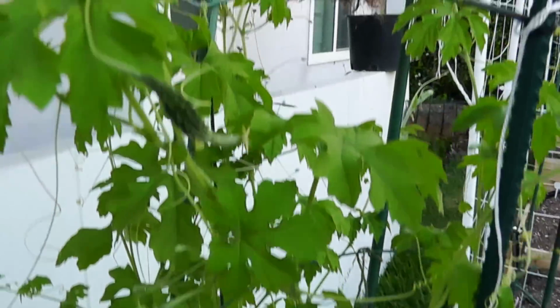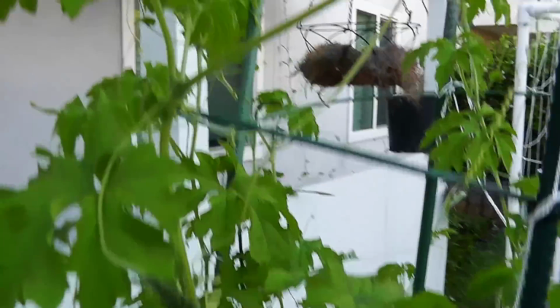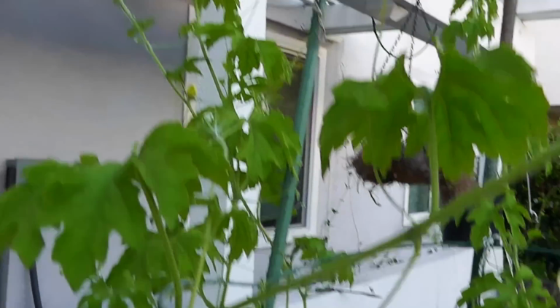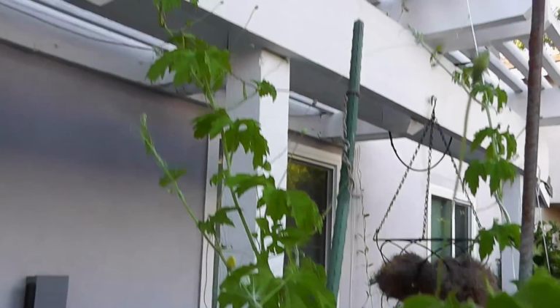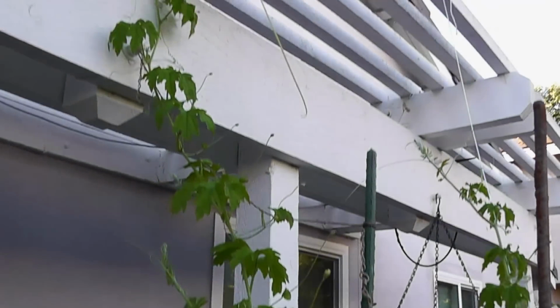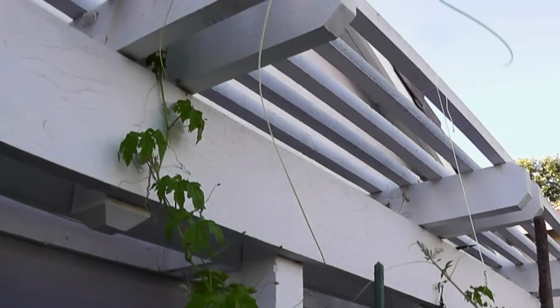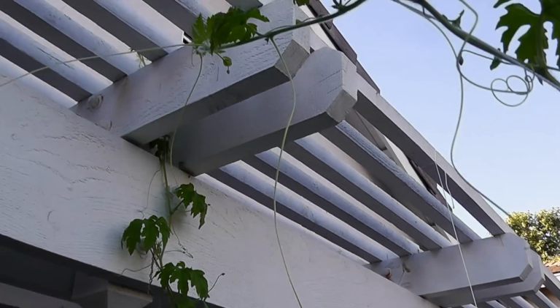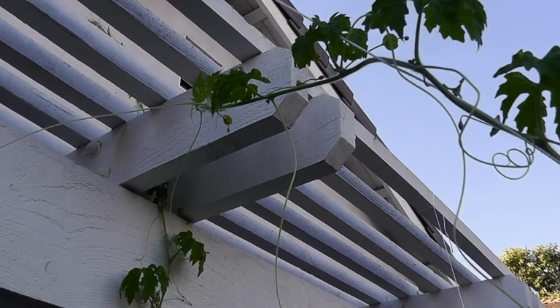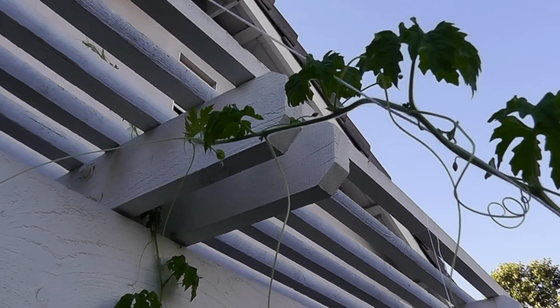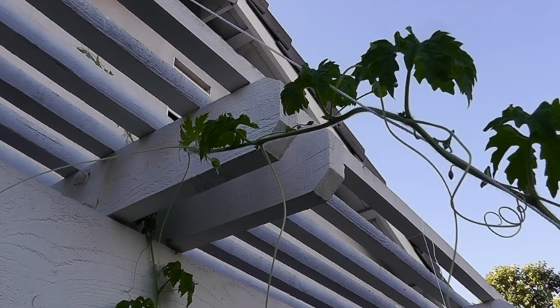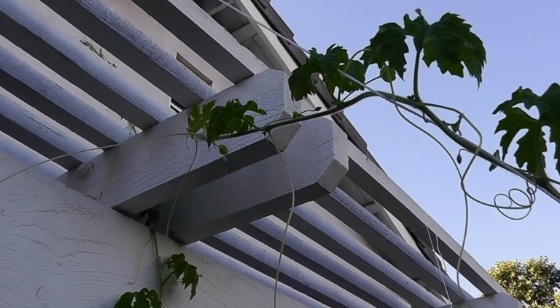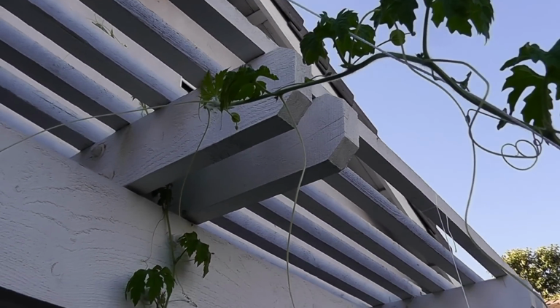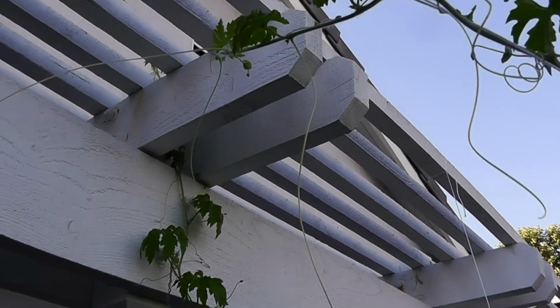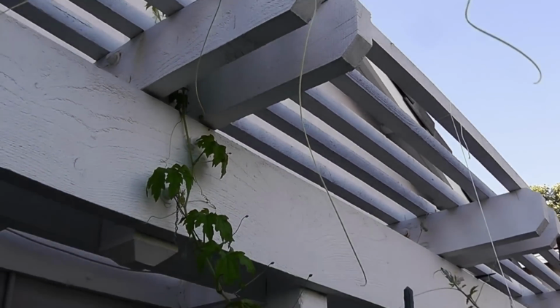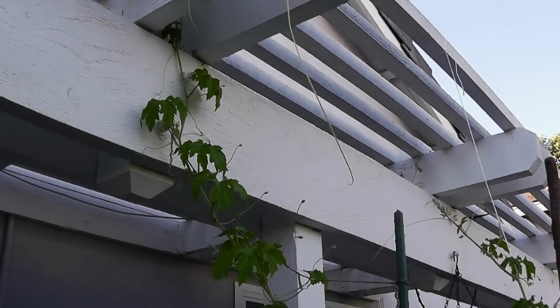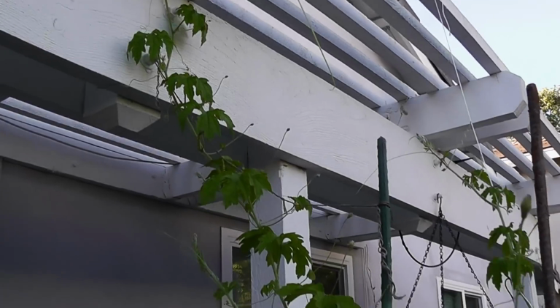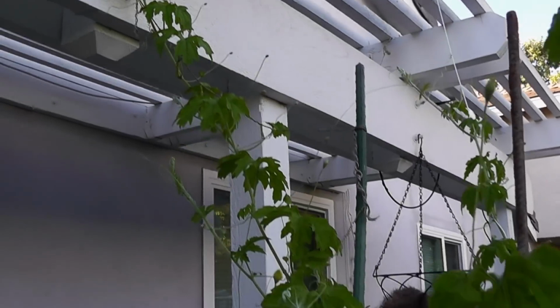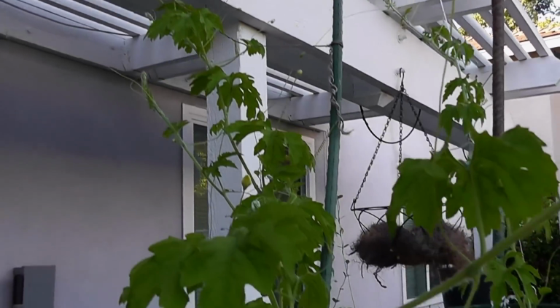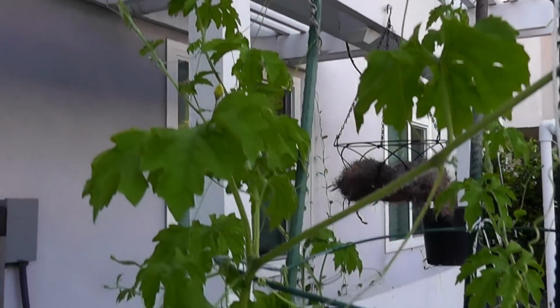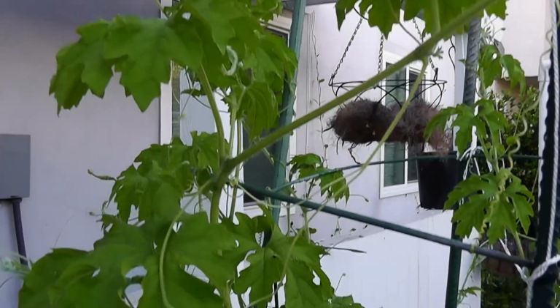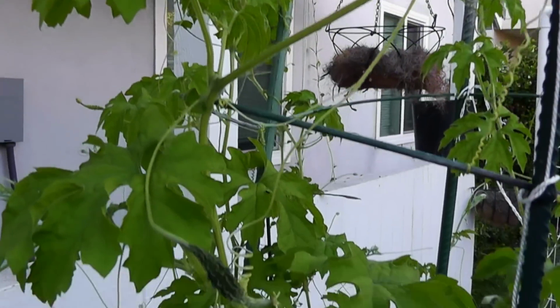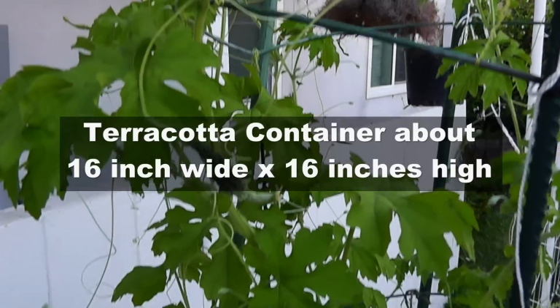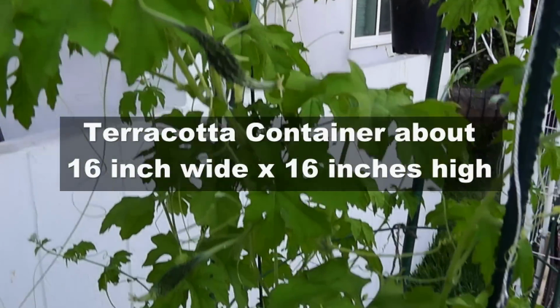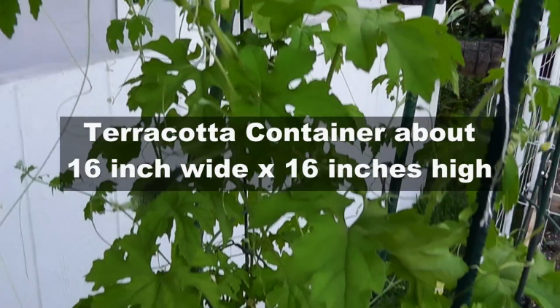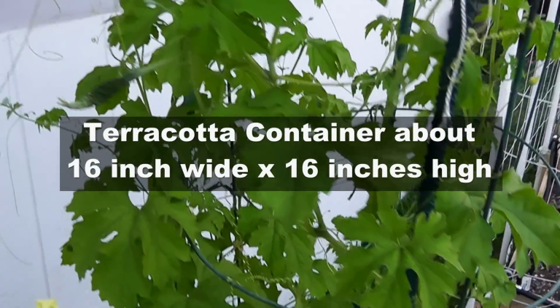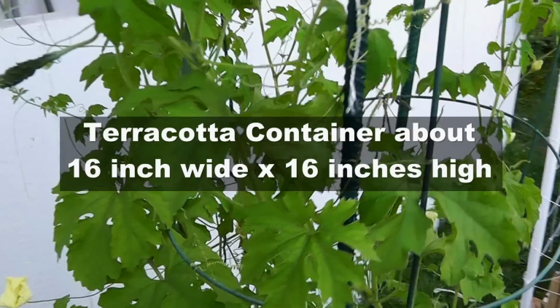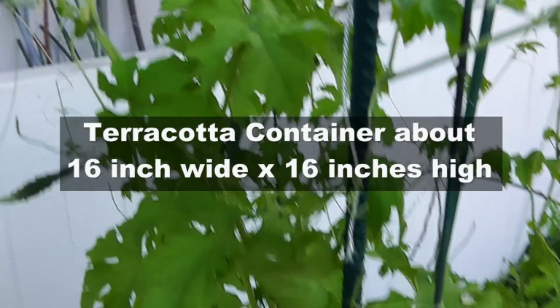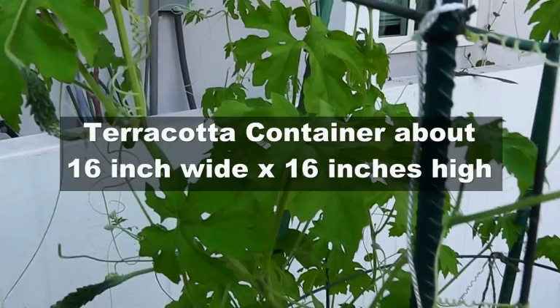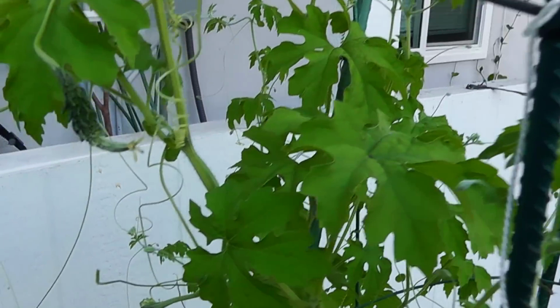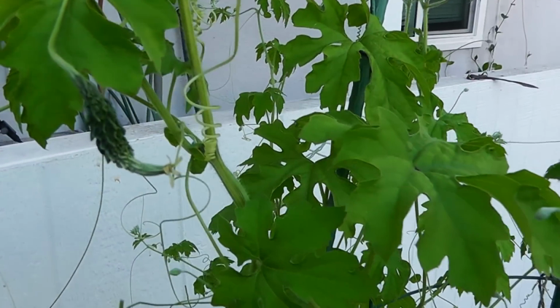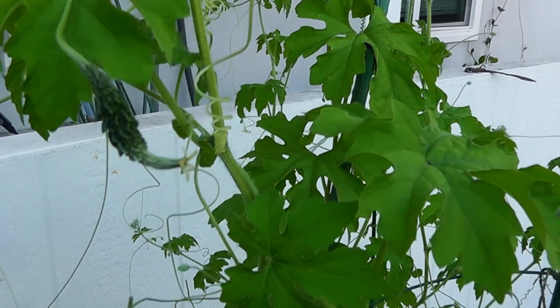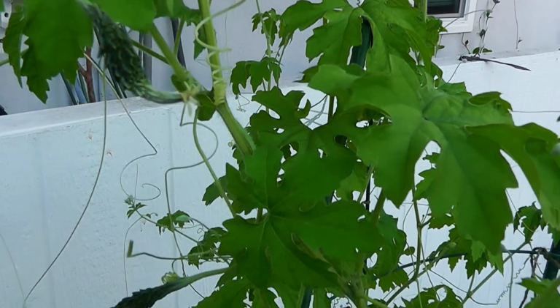This plant is being grown in a 16-inch container — 16 inches wide and 16 inches high — and this is a pretty good size for growing a bitter melon plant.